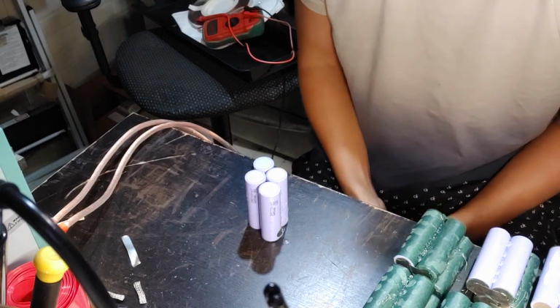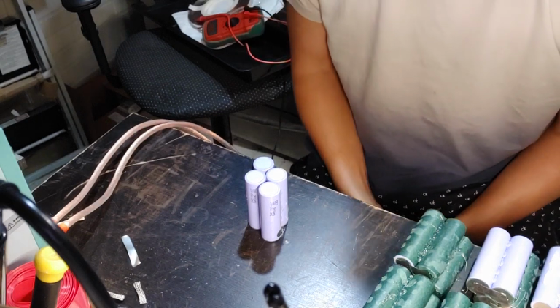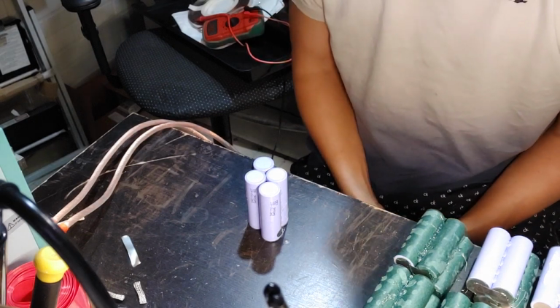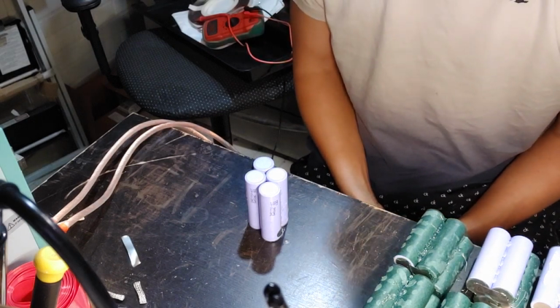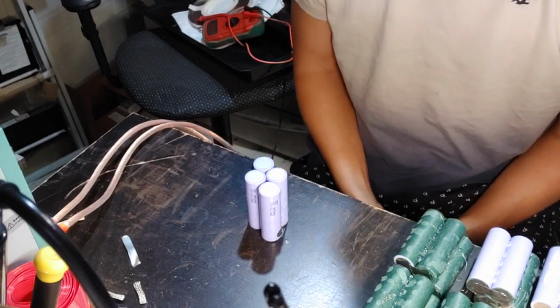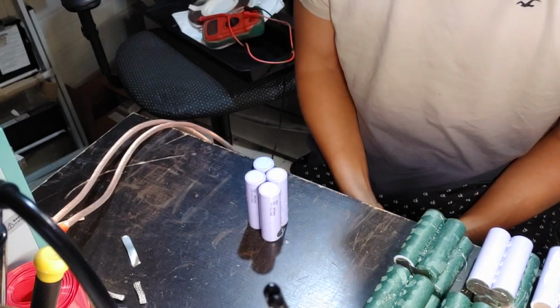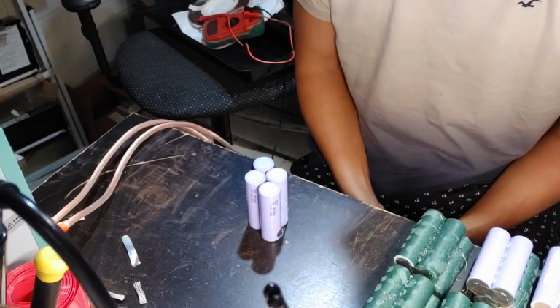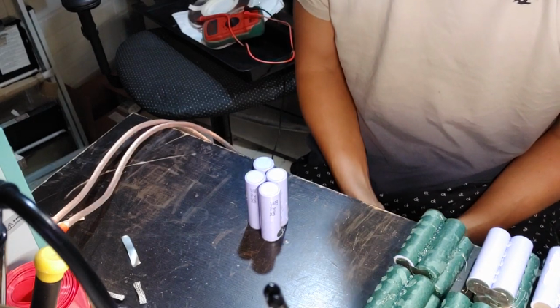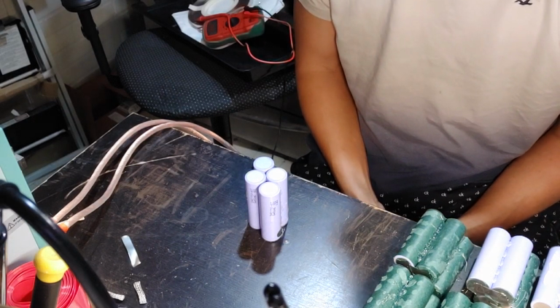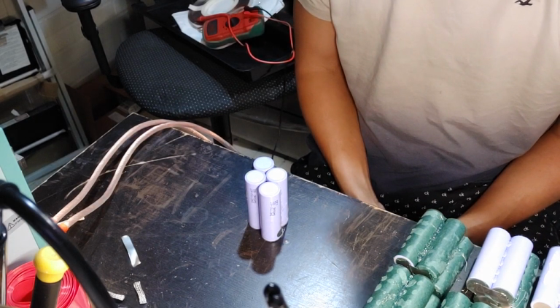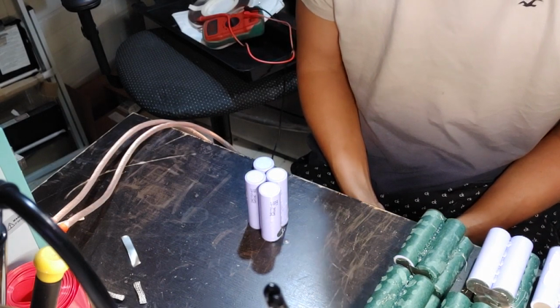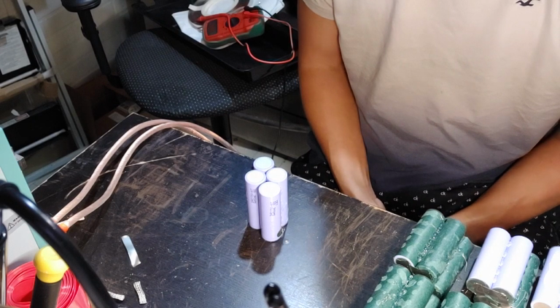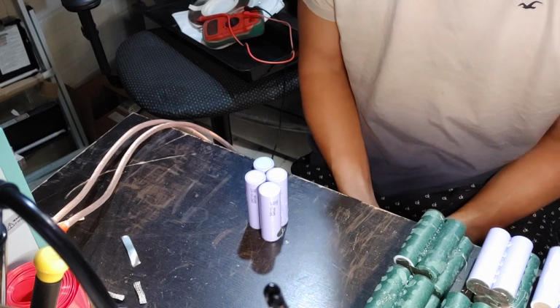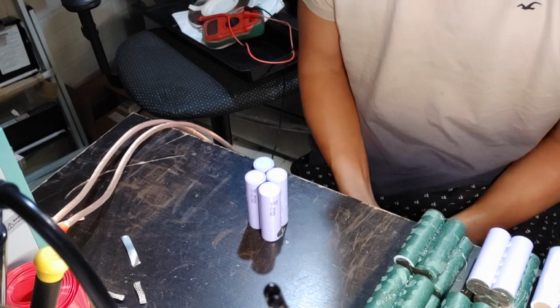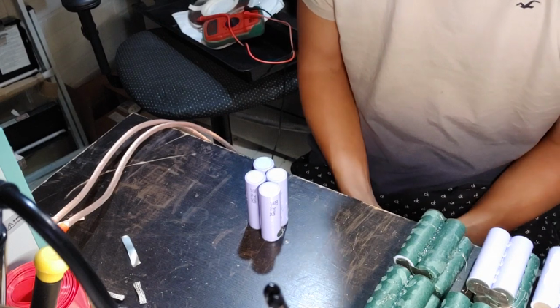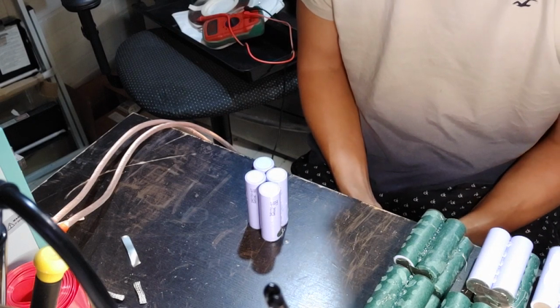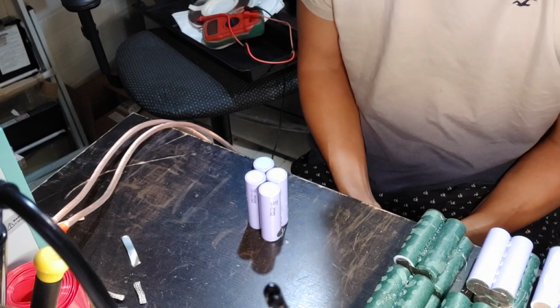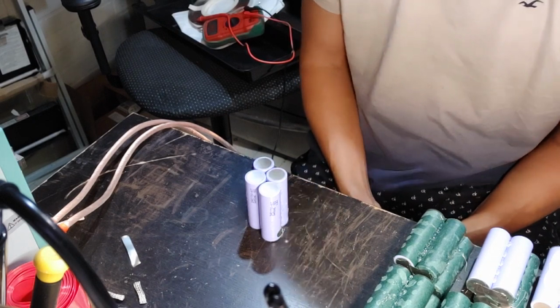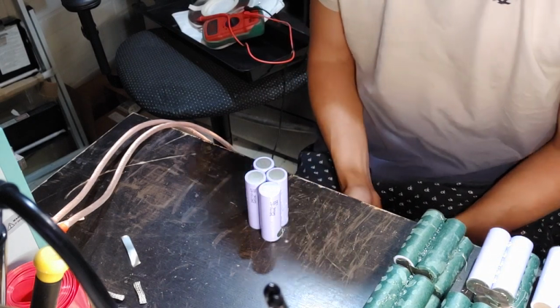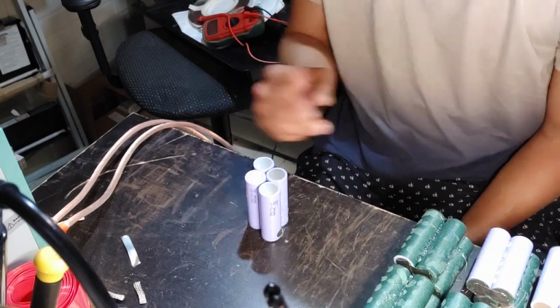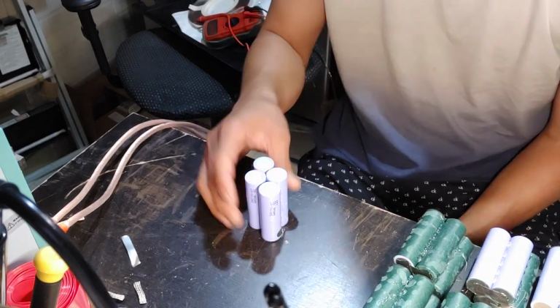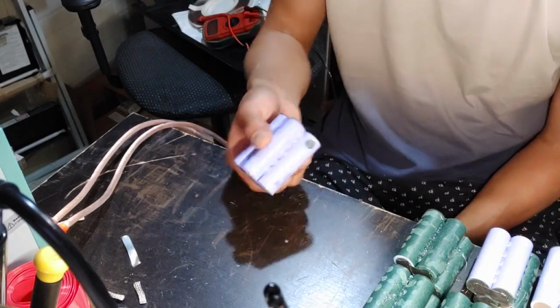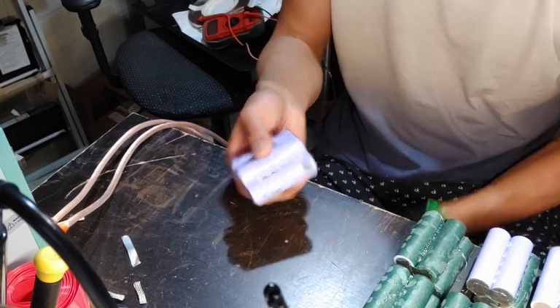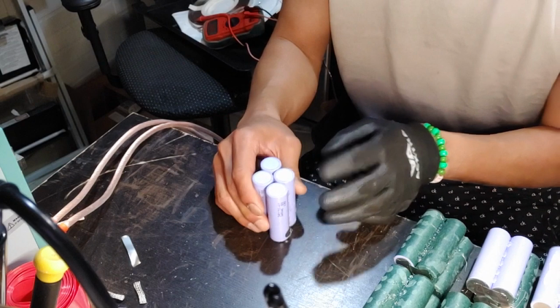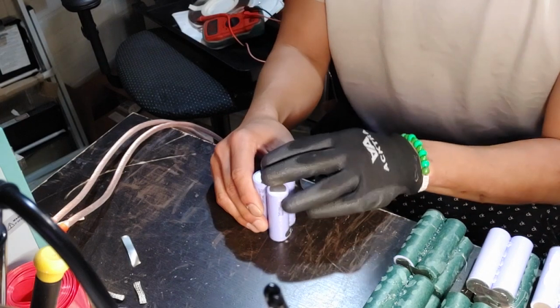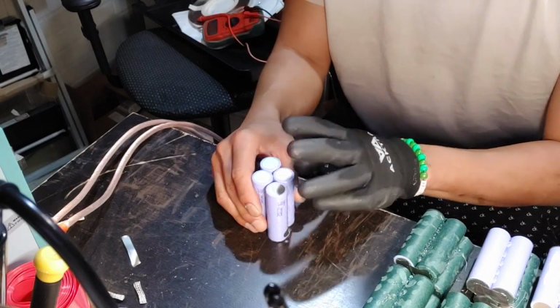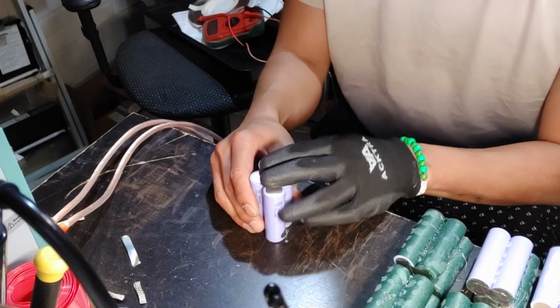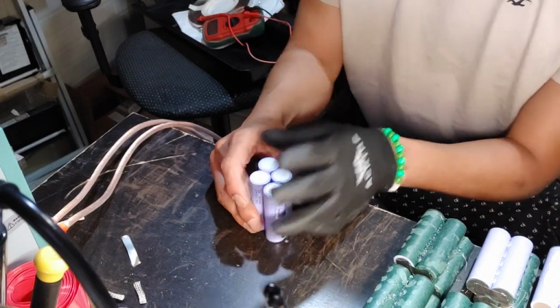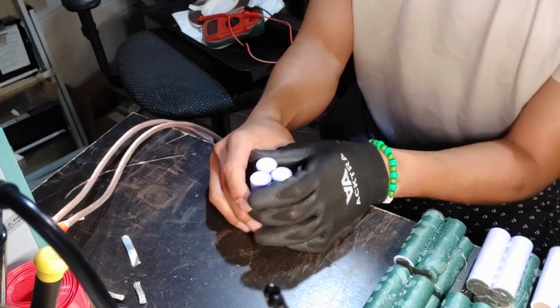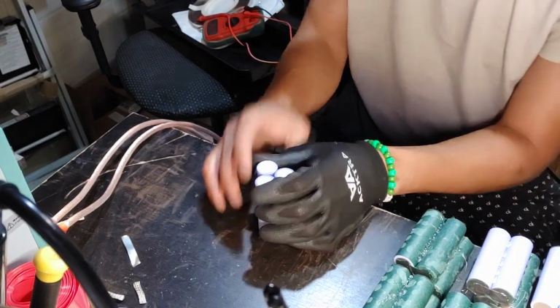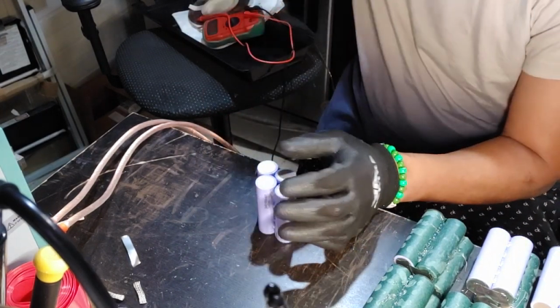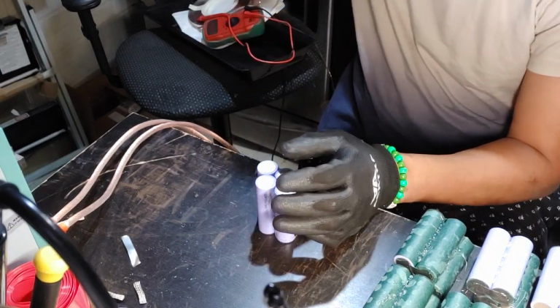Hey guys, I'm gonna show you today how to briefly spot weld using a Sunco 797DH spot welder or something similar. I'm gonna go ahead and make a P-group. This is for my 12S 2P.